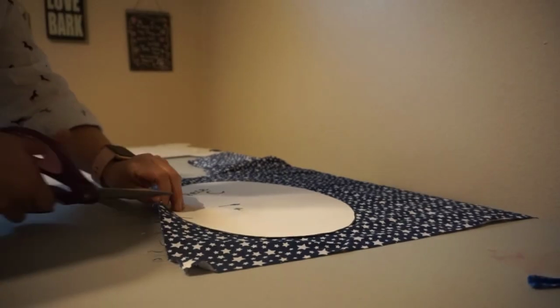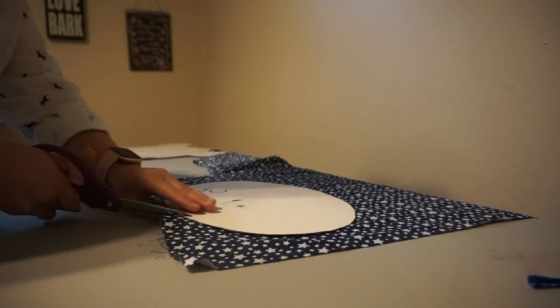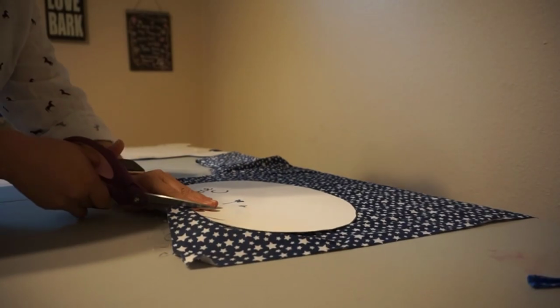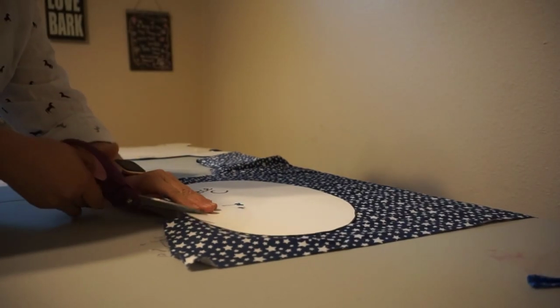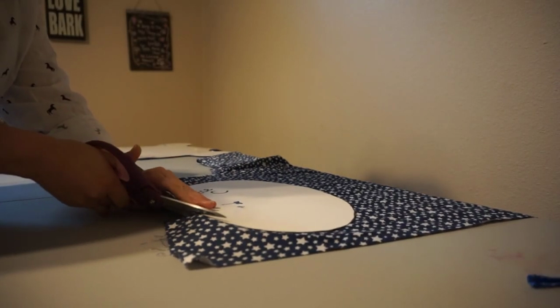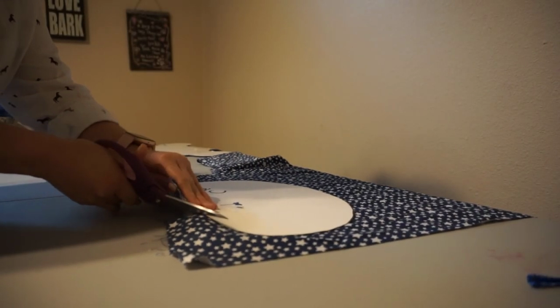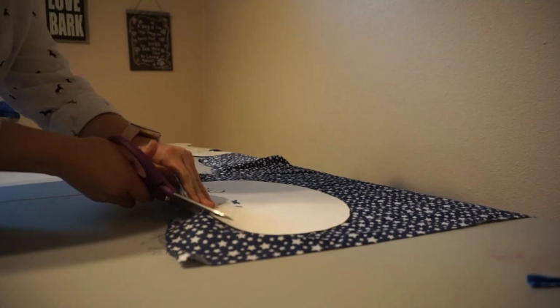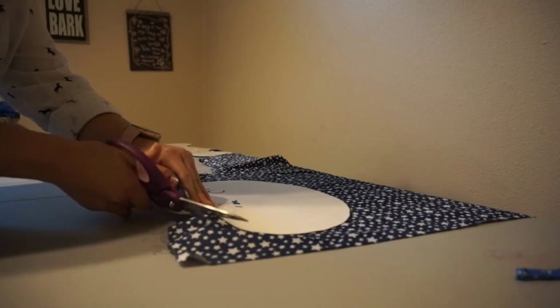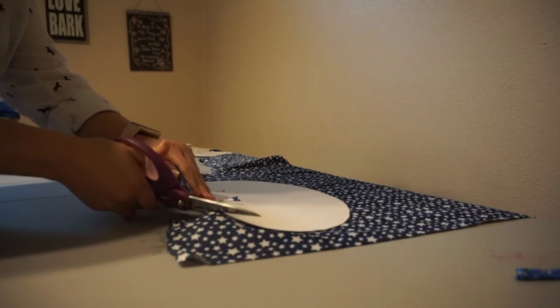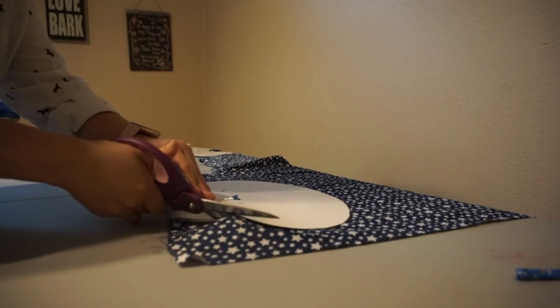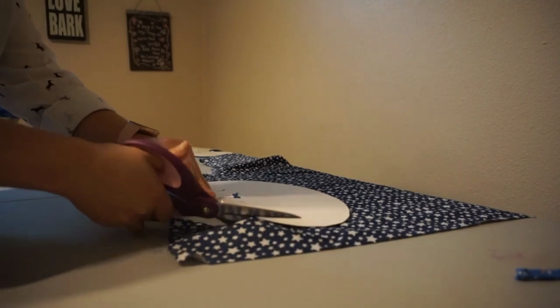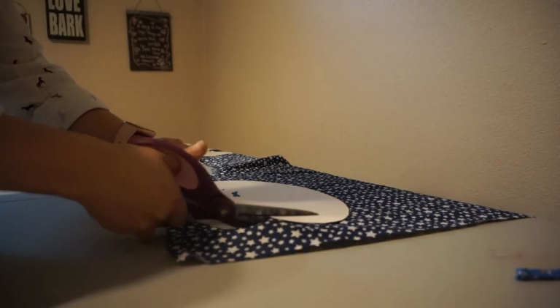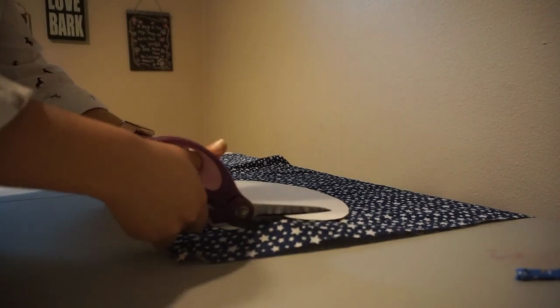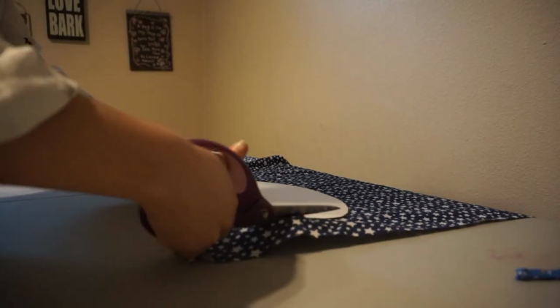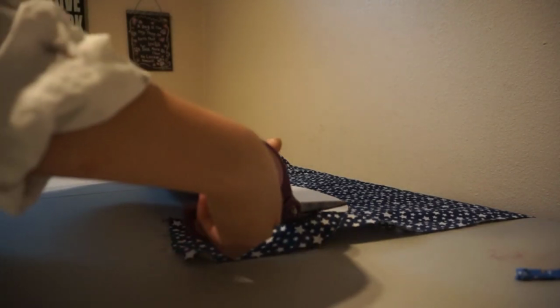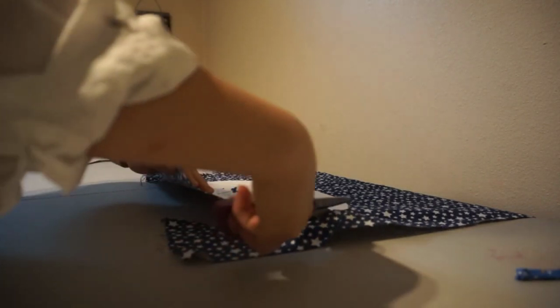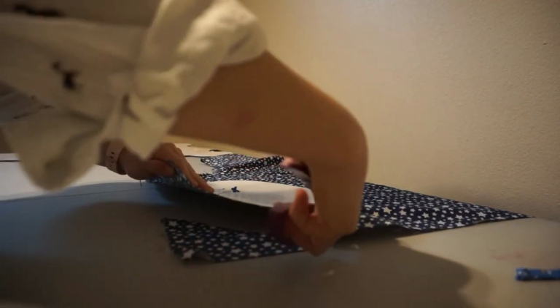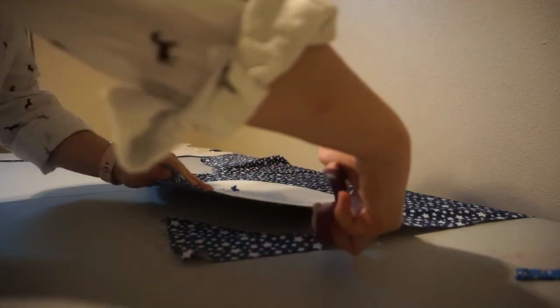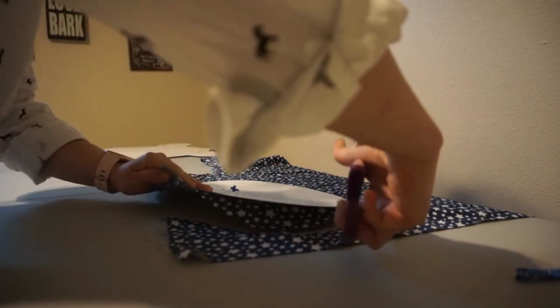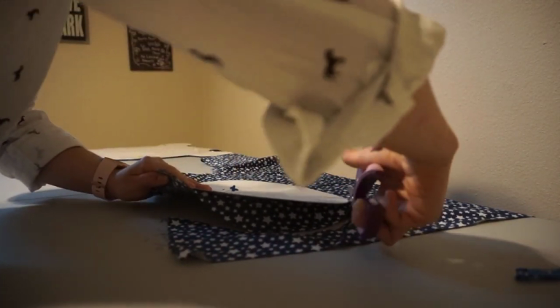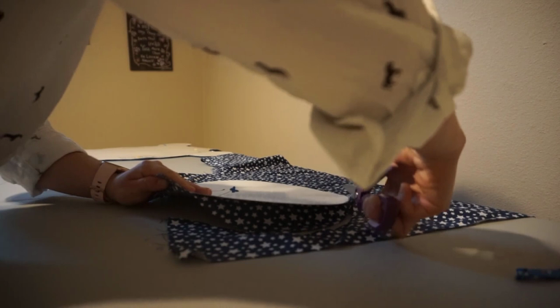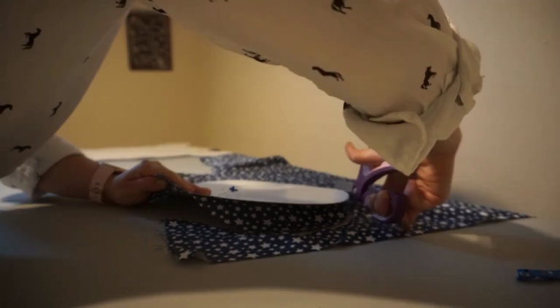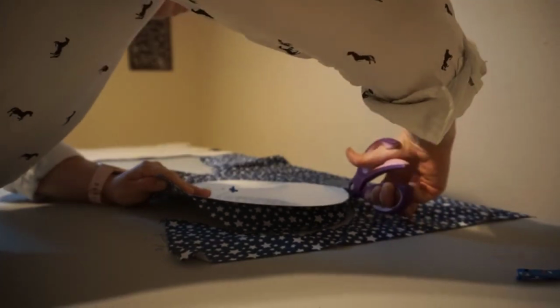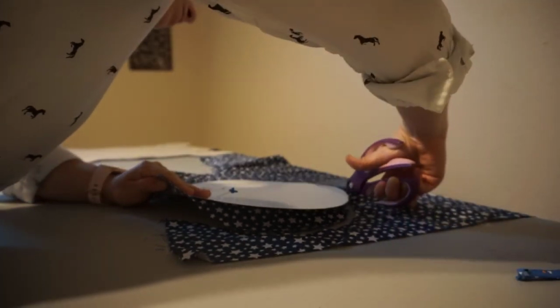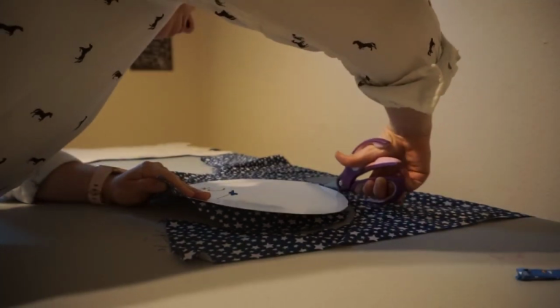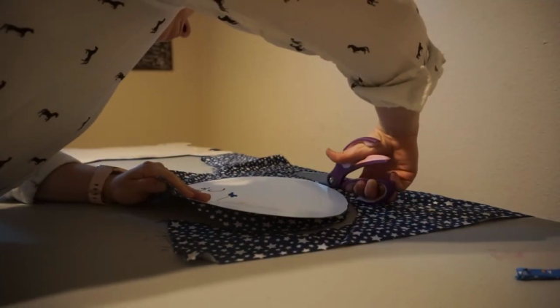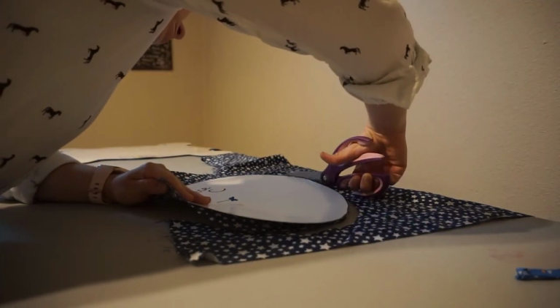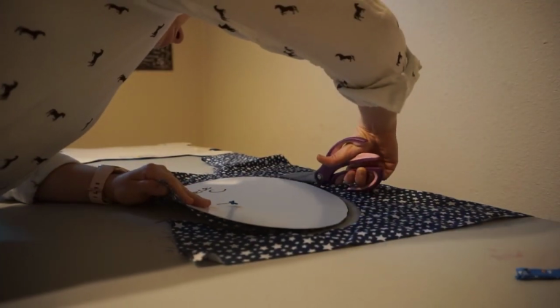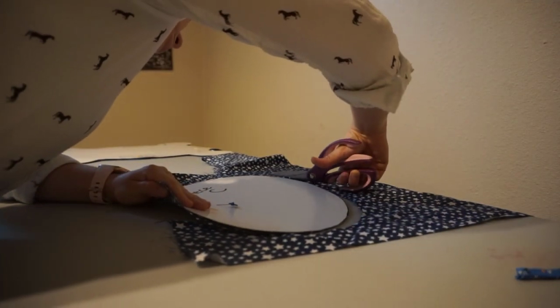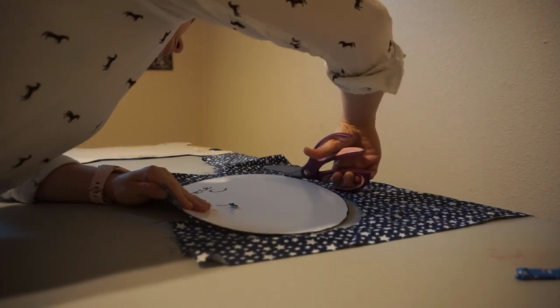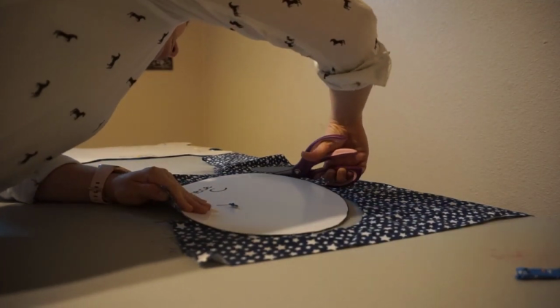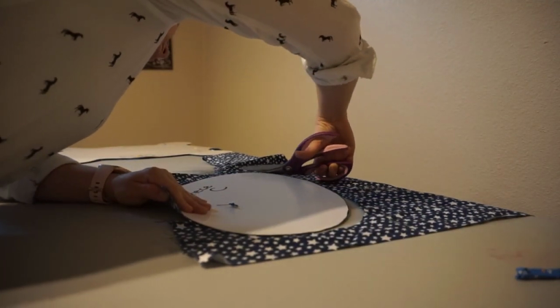Okay, this is piece C. You would also iron your fabric, then pin the pattern on top of your fabric. You just need one piece of fabric for this pattern.